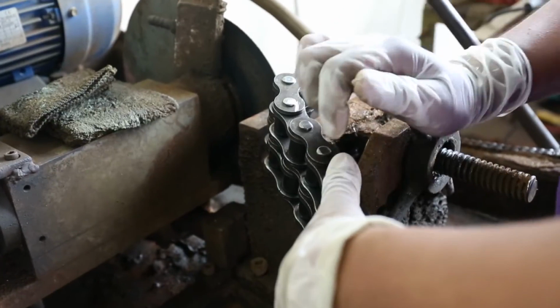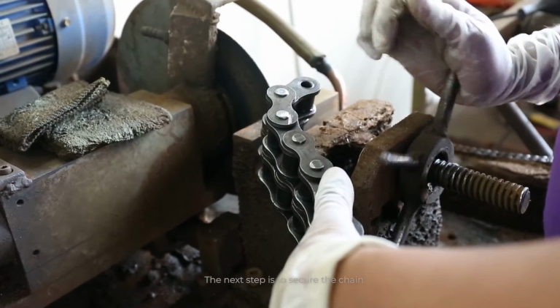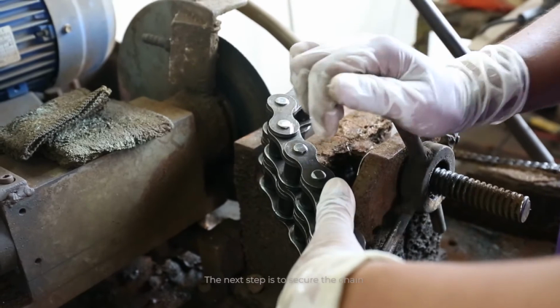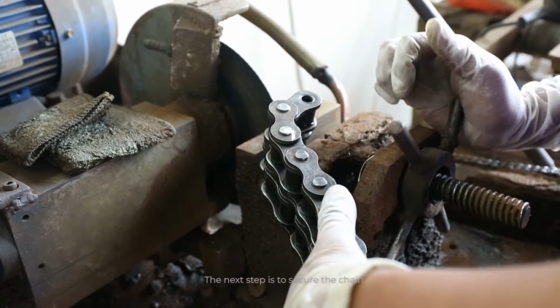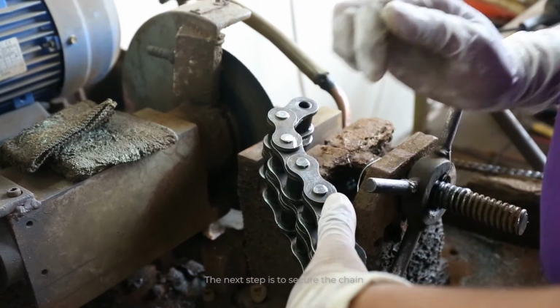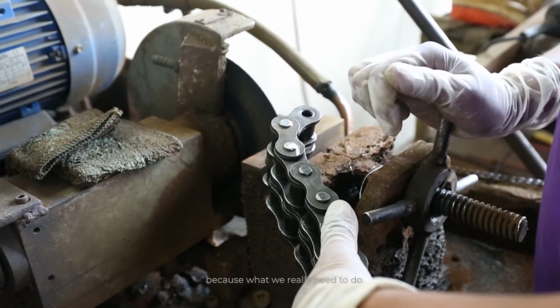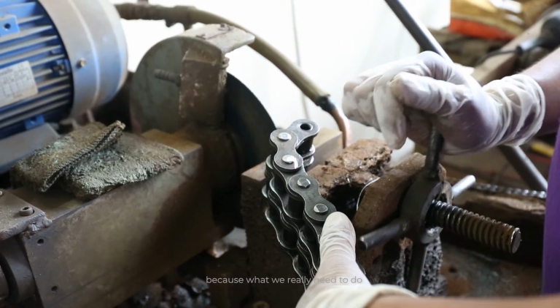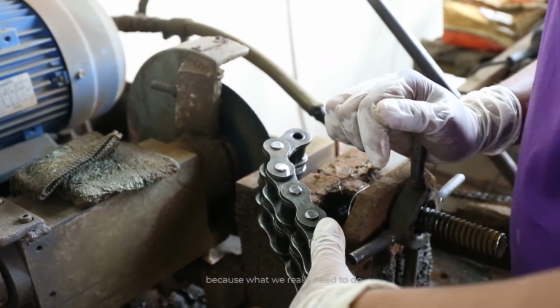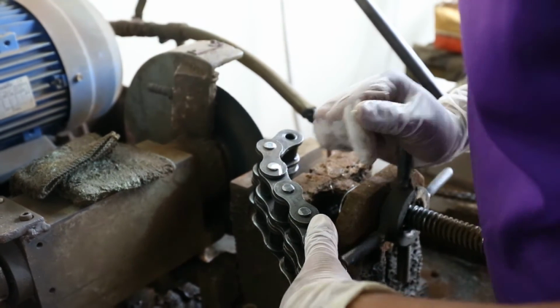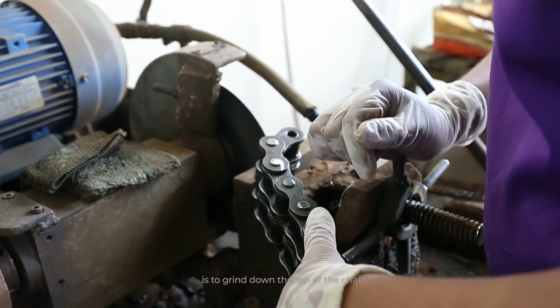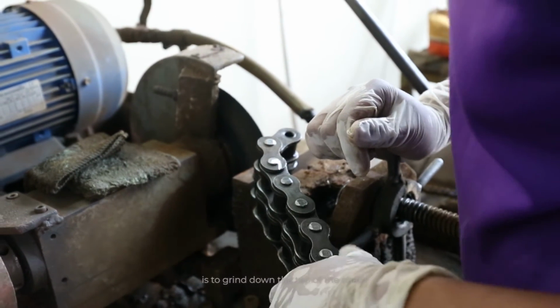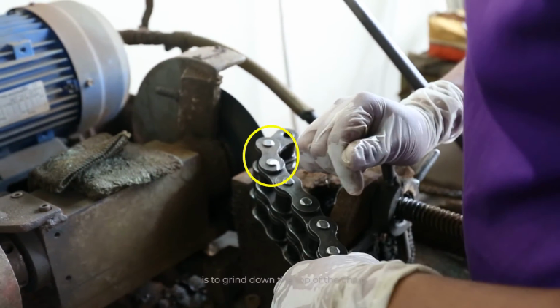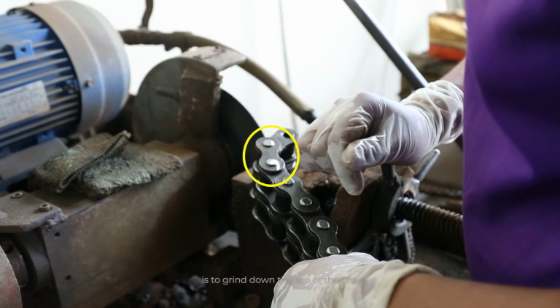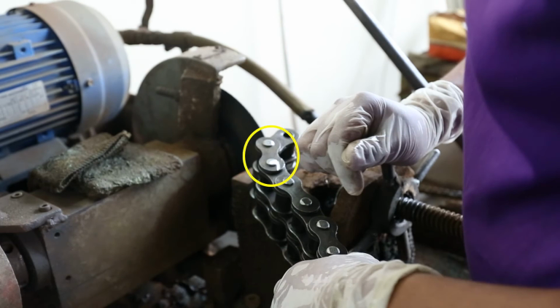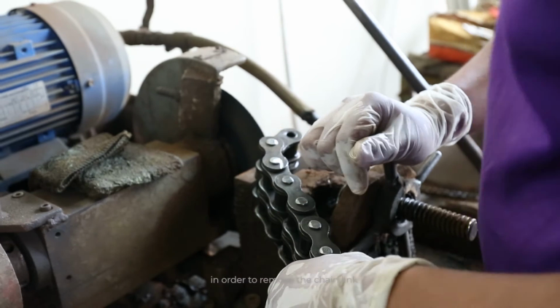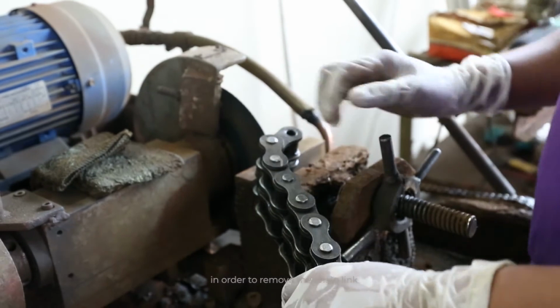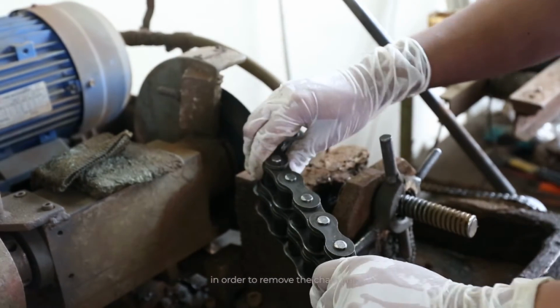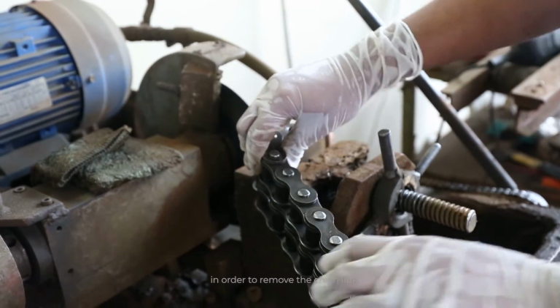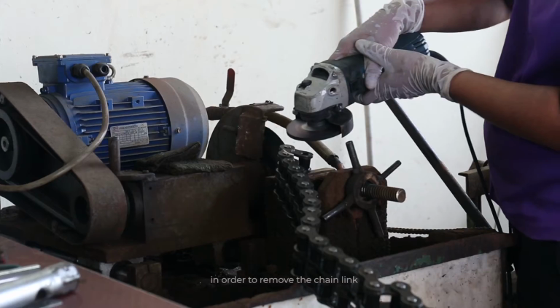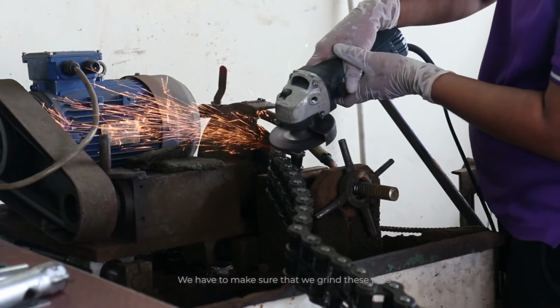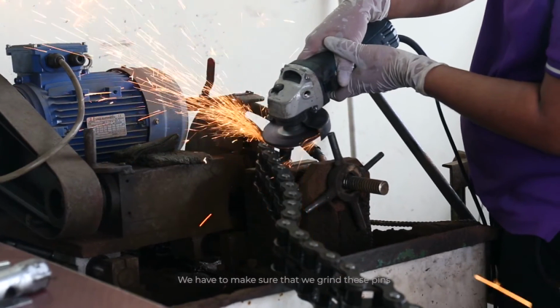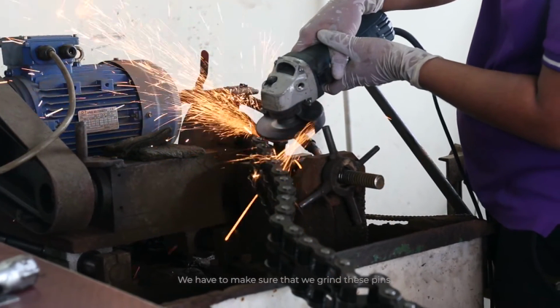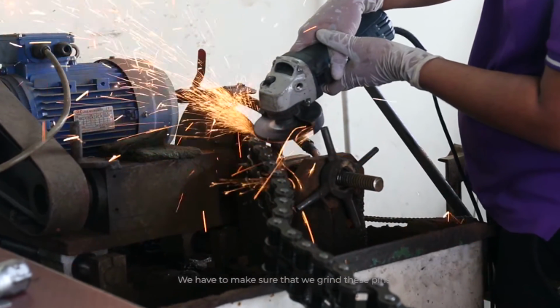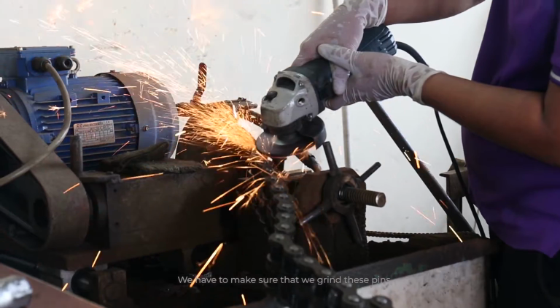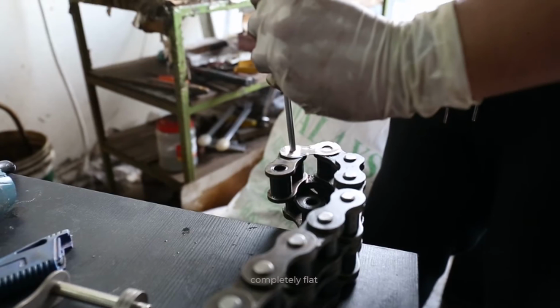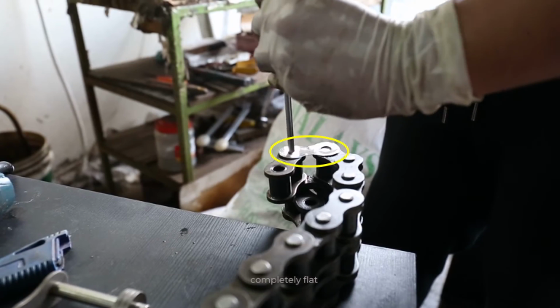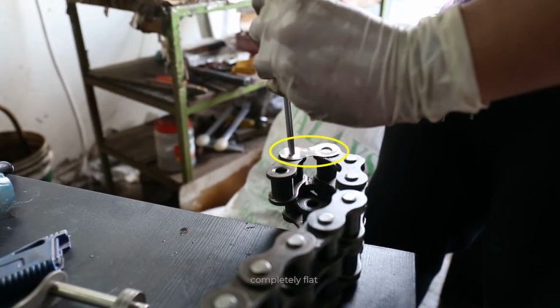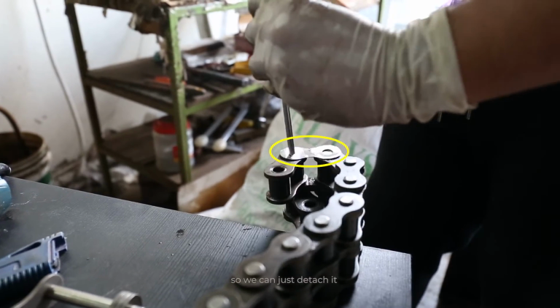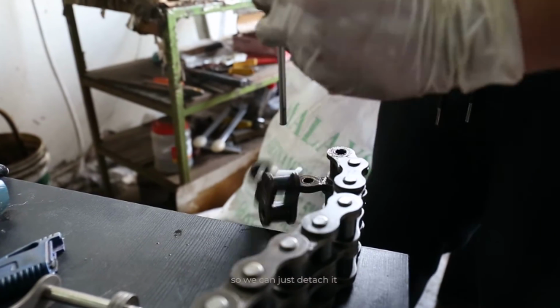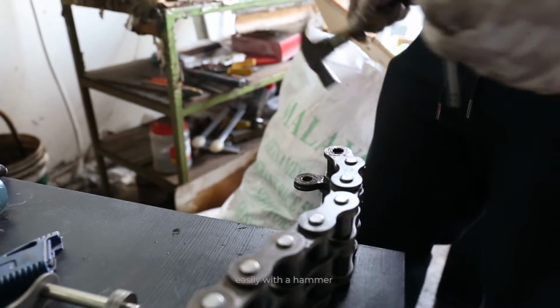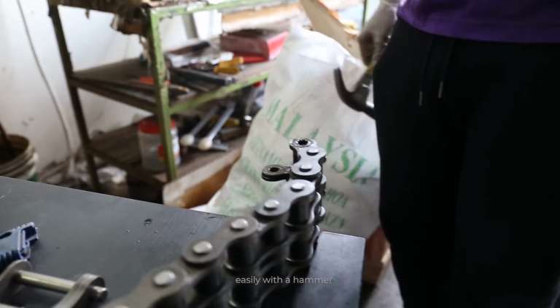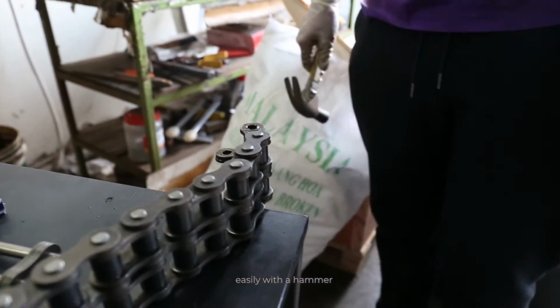The next step is to secure the chain, because what we really need to do is to grind down the top of the chains in order to remove the chain link. We have to make sure that we grind these pins completely flat, so we can just detach it easily with a hammer.